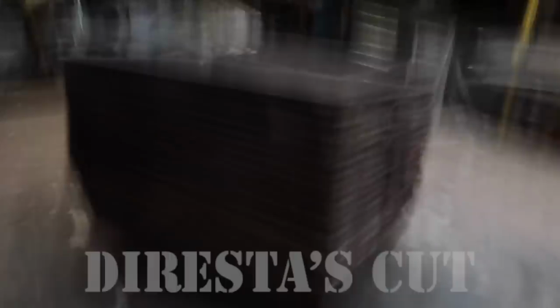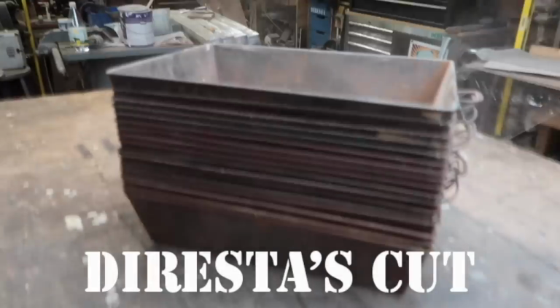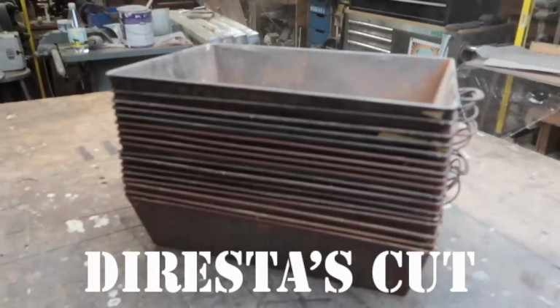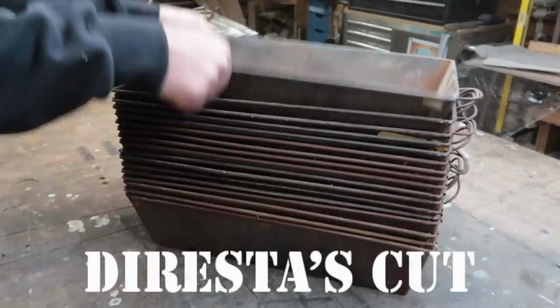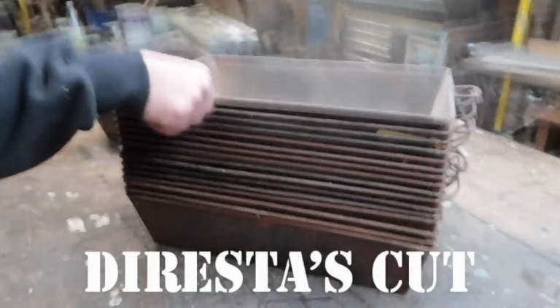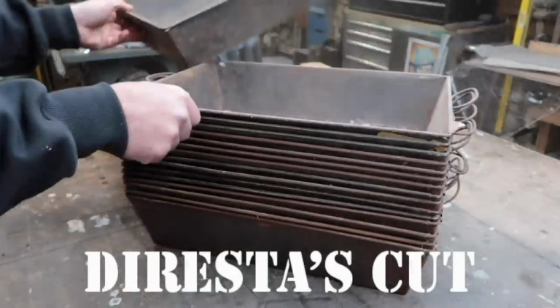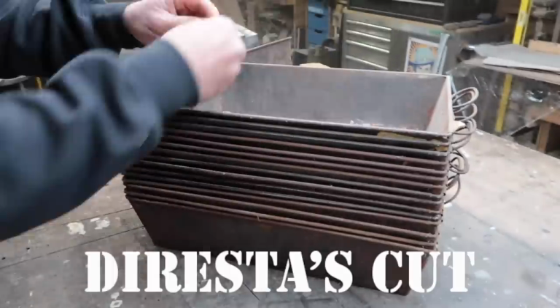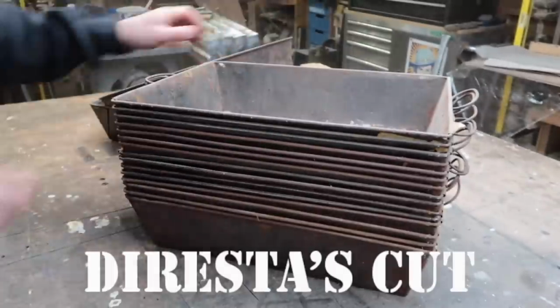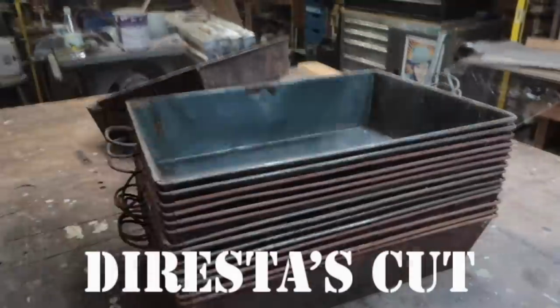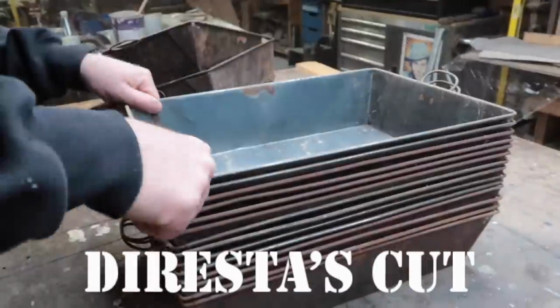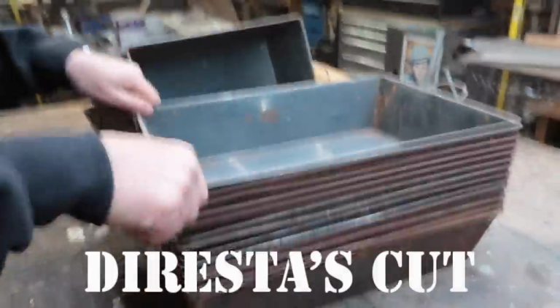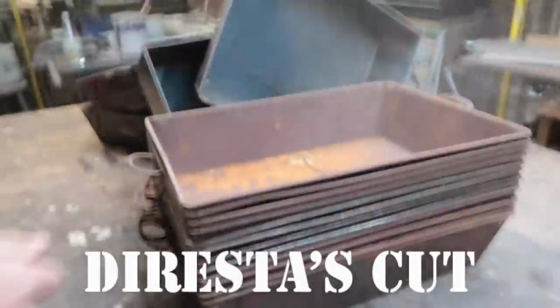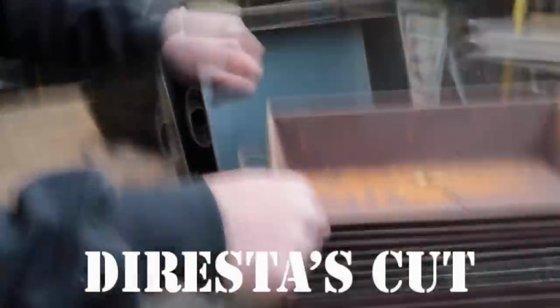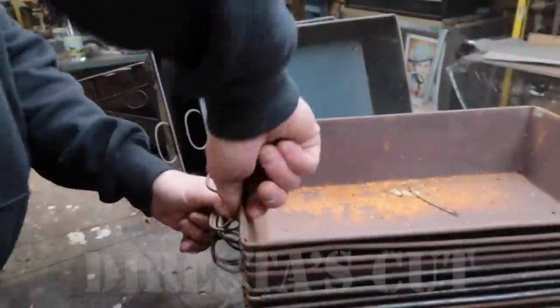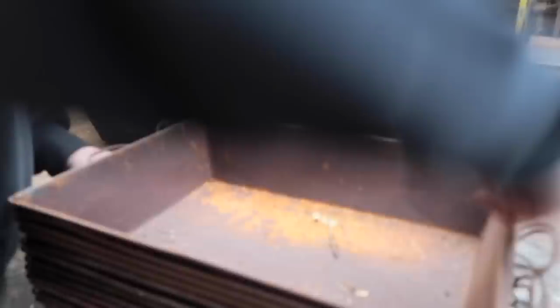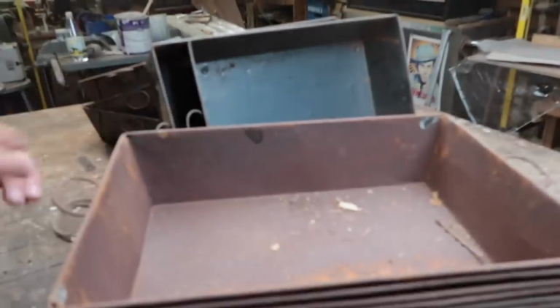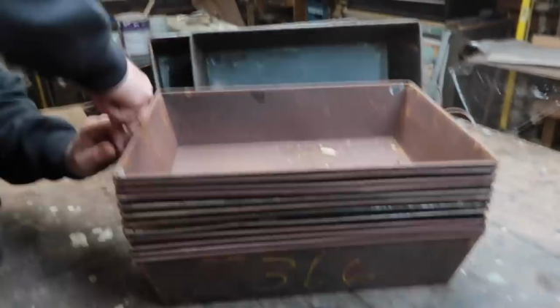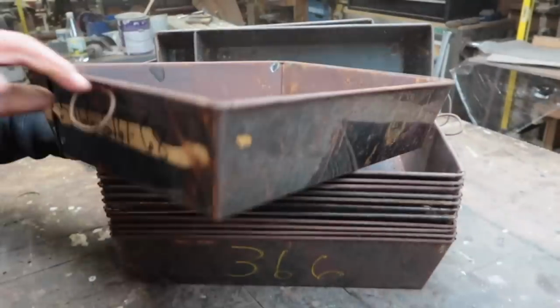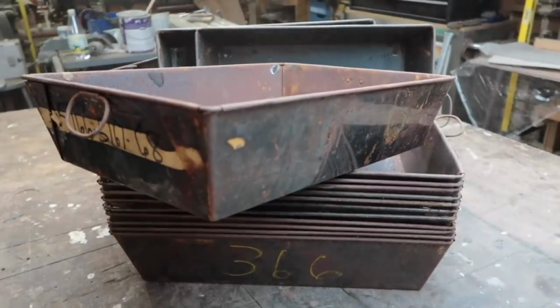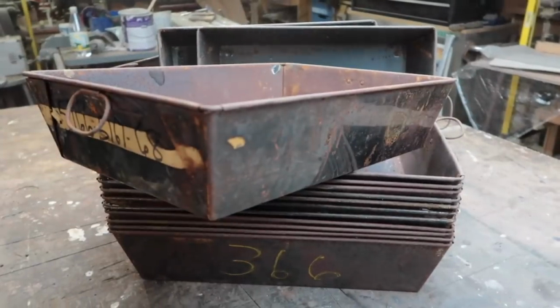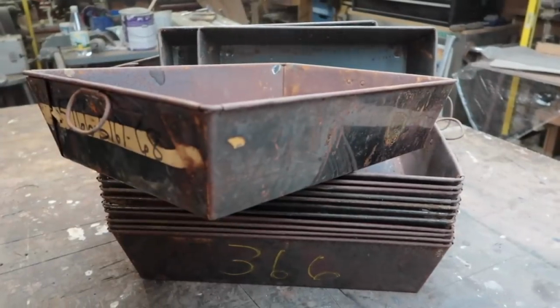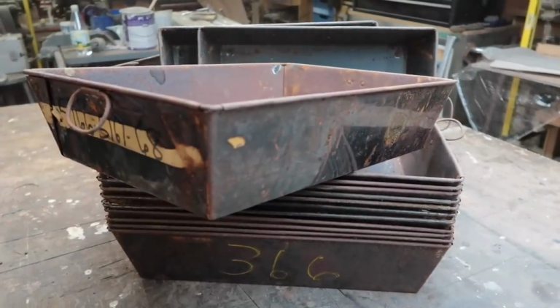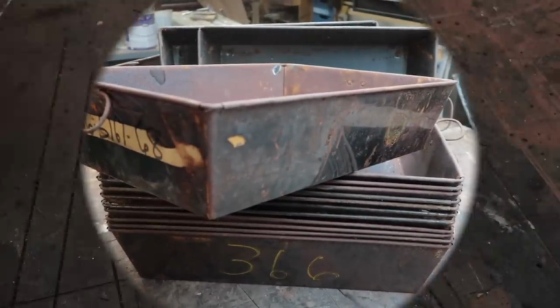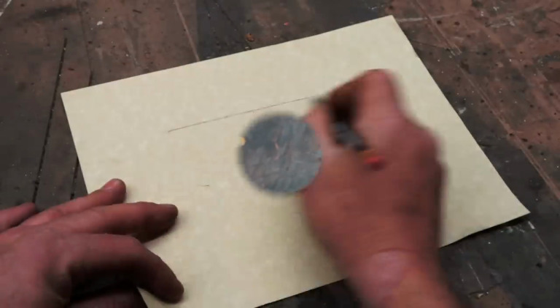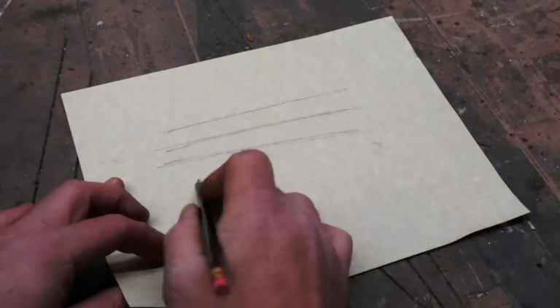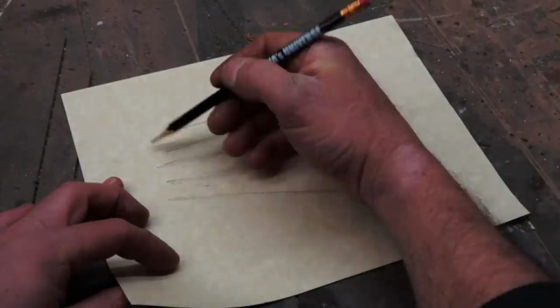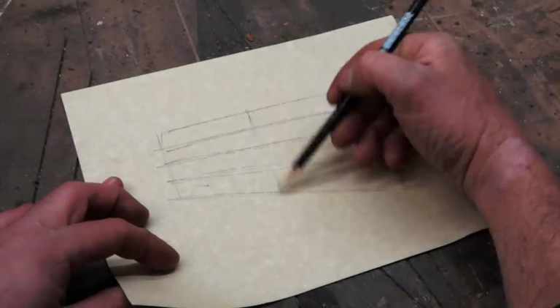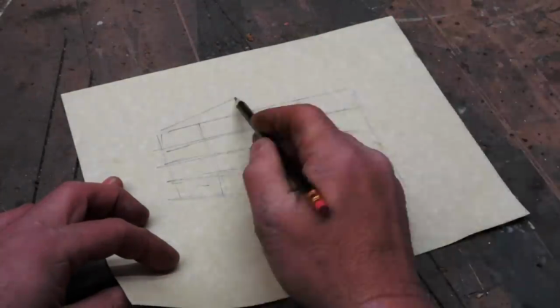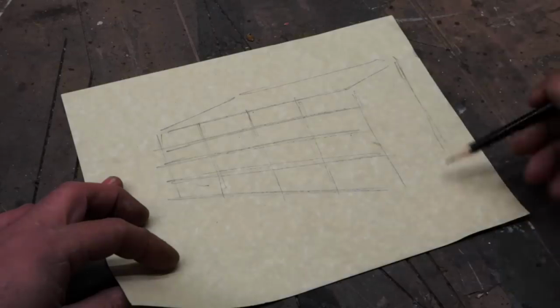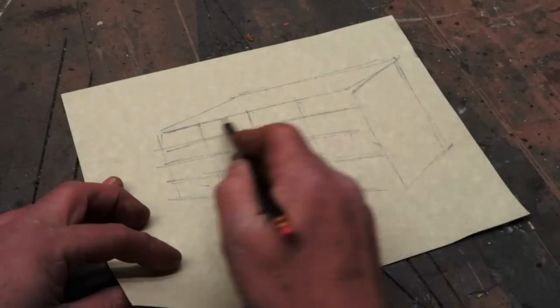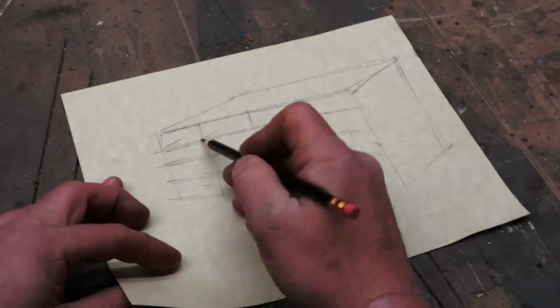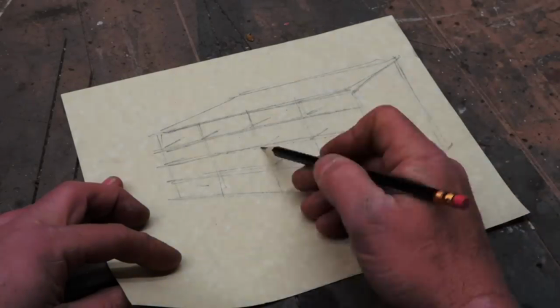These bins I found in the trash about 15 years ago and I've been saving them for a project. I took about 30 of them out of the garbage and I've been using them for all different types of stuff in the shop — they're kind of like job bins, and individual job parts go into those bins.